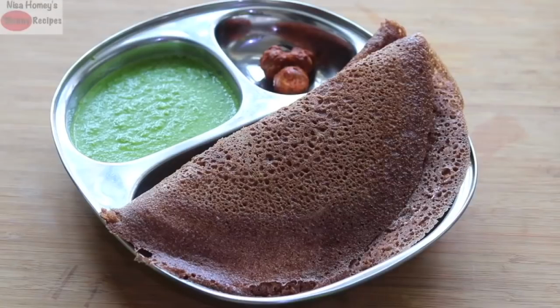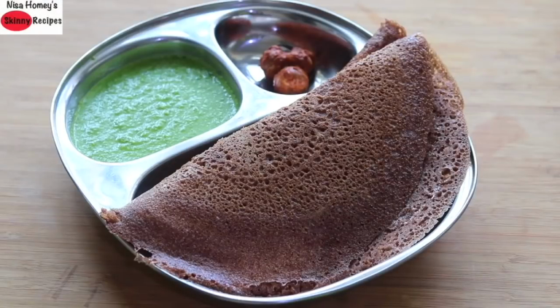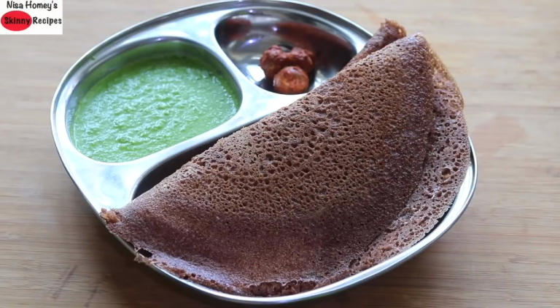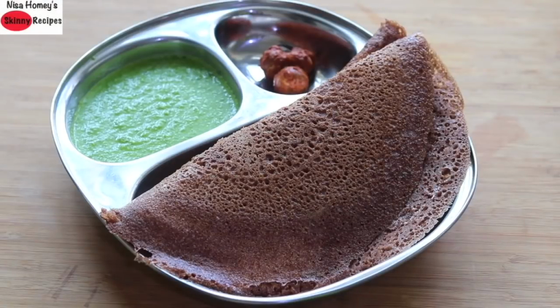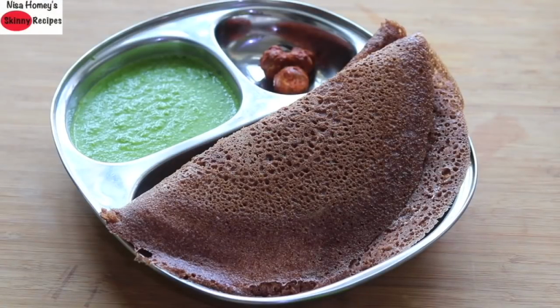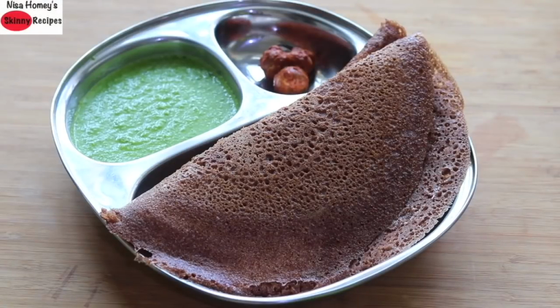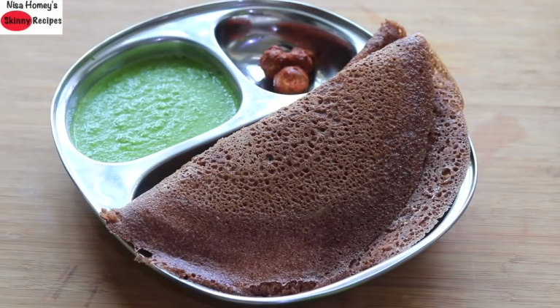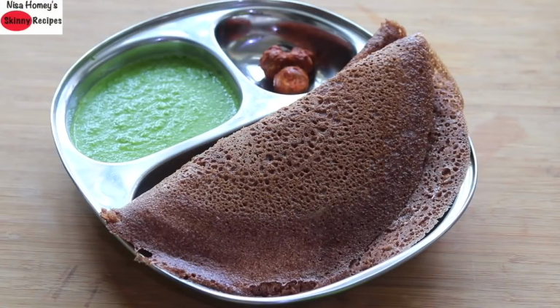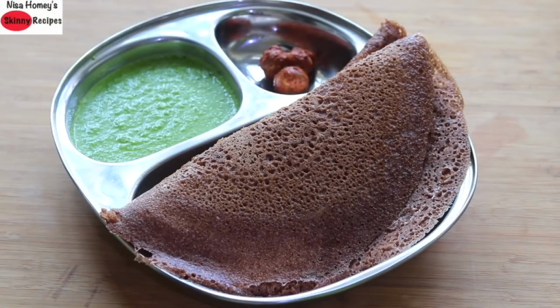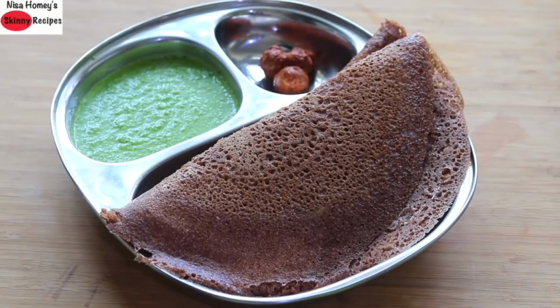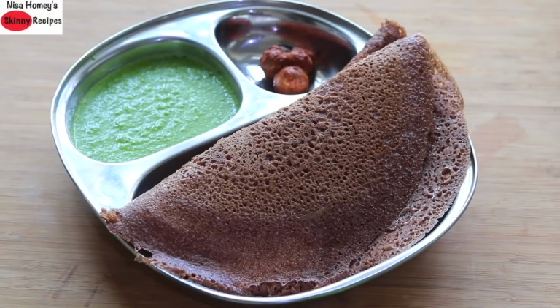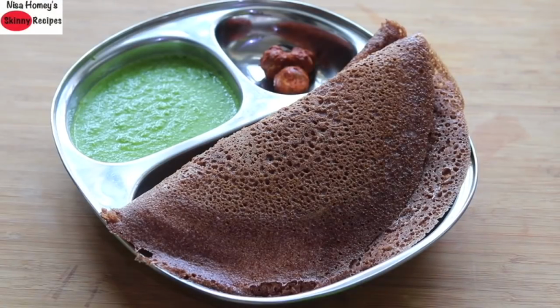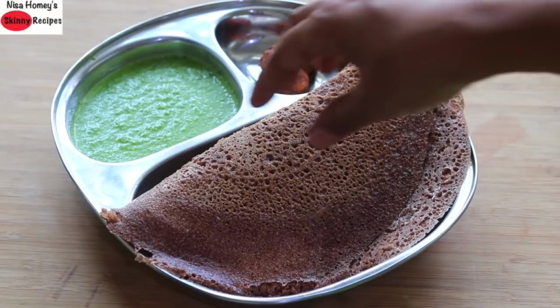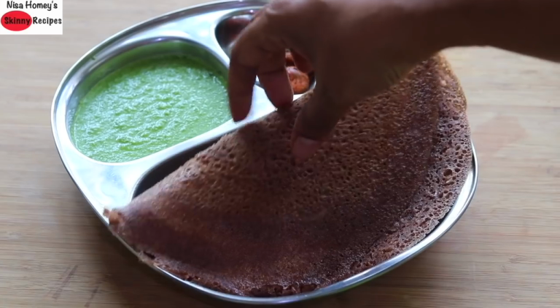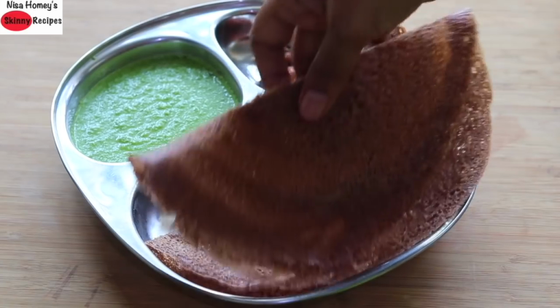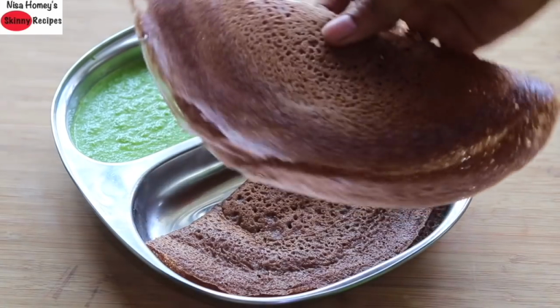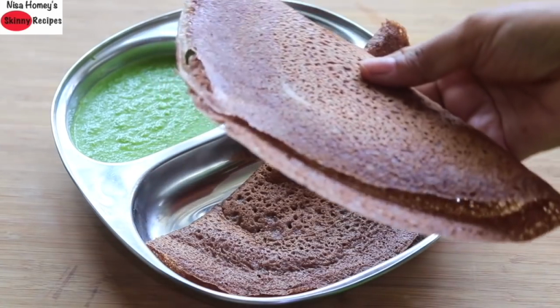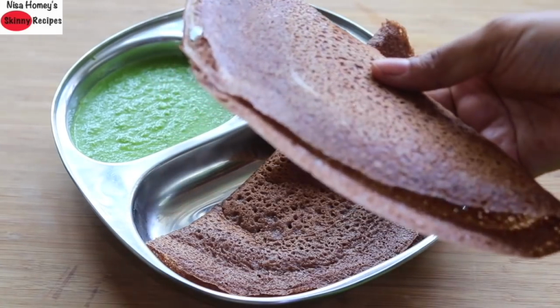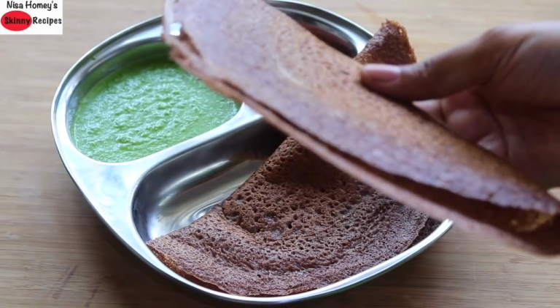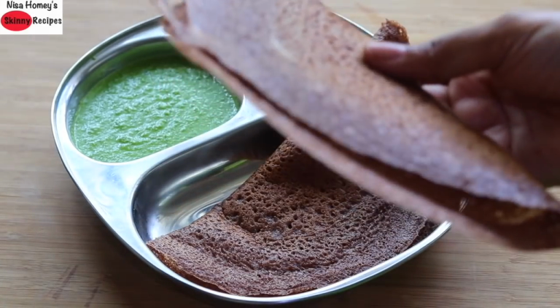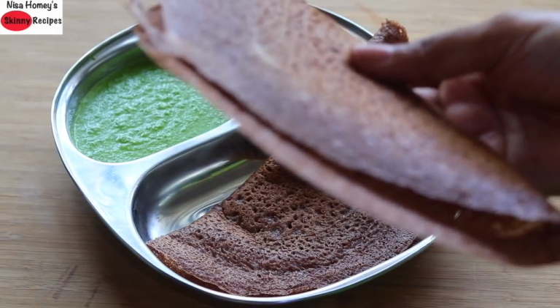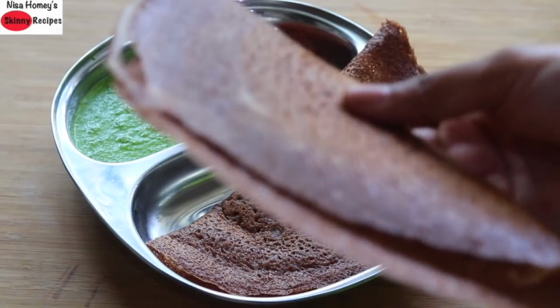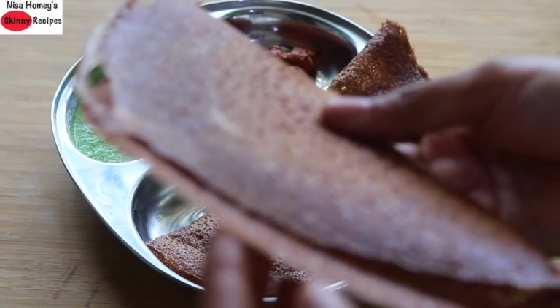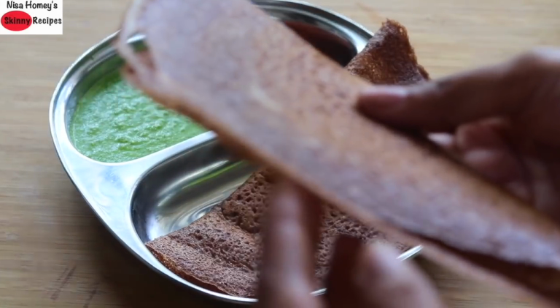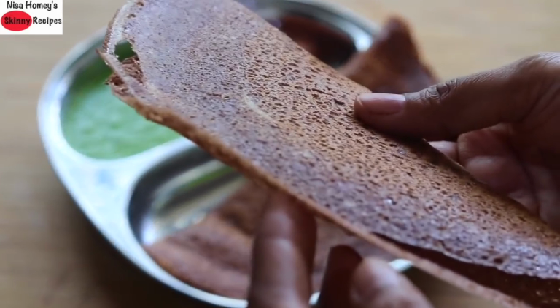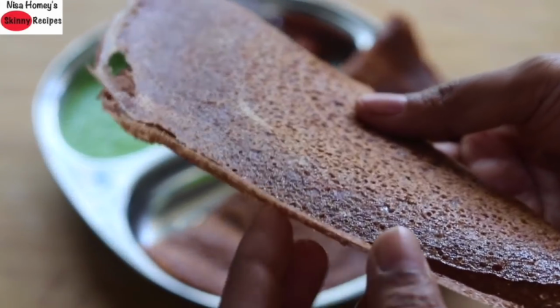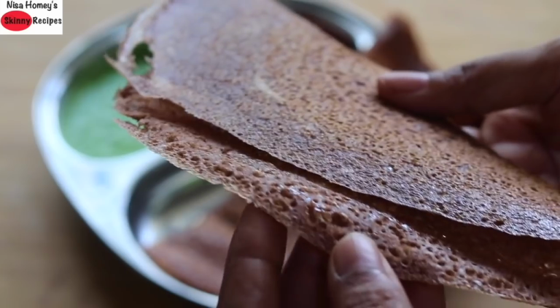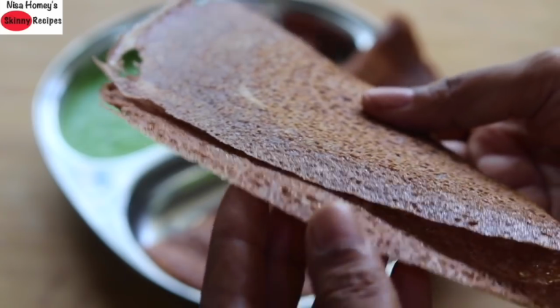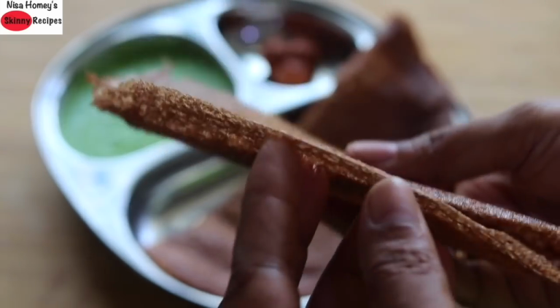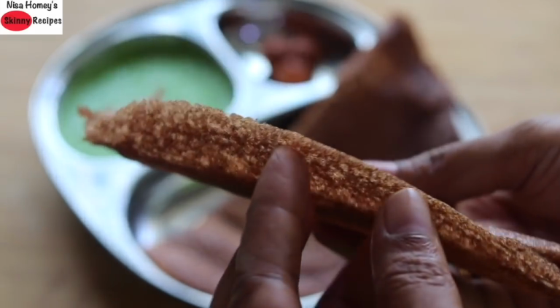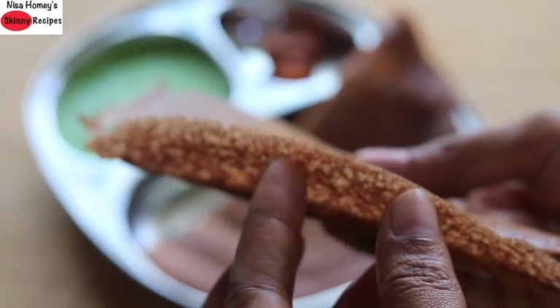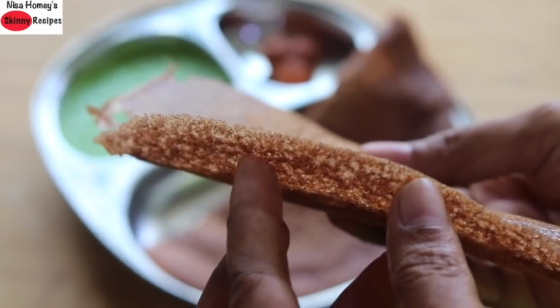Hey guys, I'm Nisha Homi and welcome back to my channel. Today I'm sharing a crispy ragi dosa recipe made with sprouted ragi flour. It's a perfect healthy breakfast for the whole family.